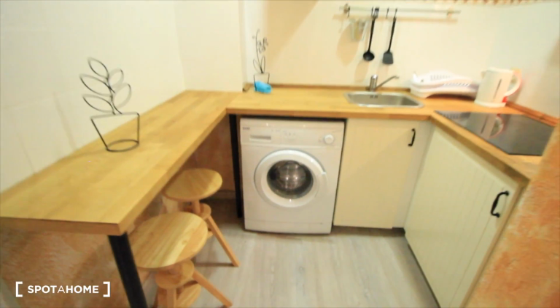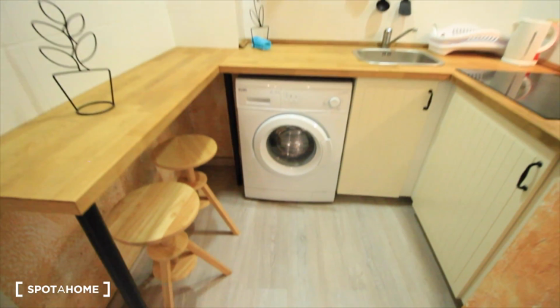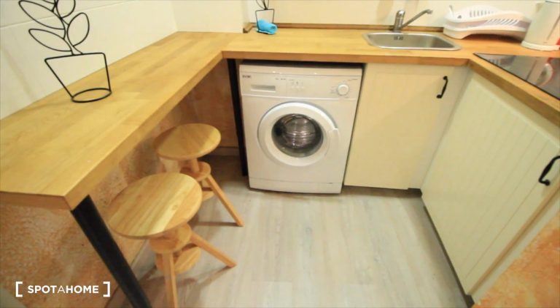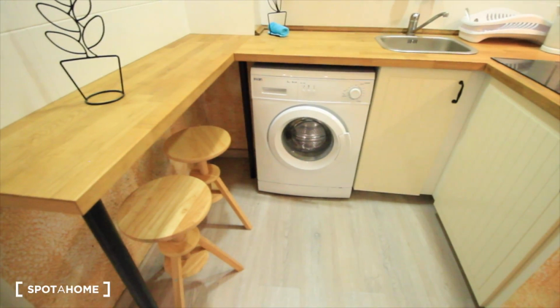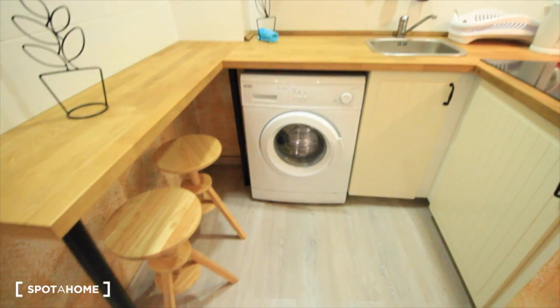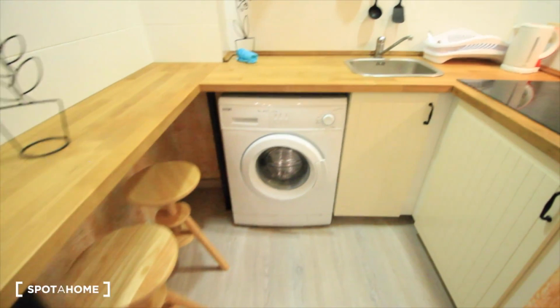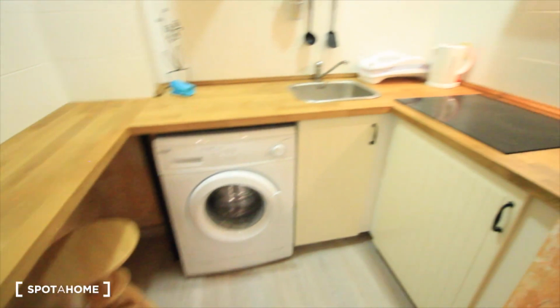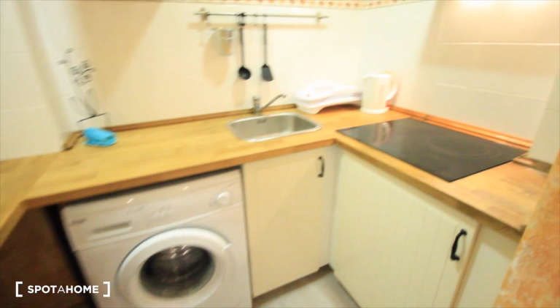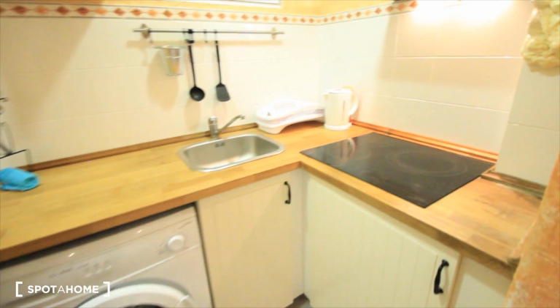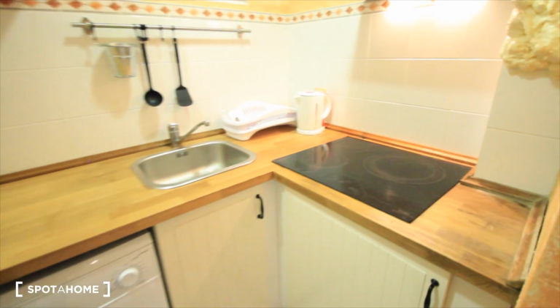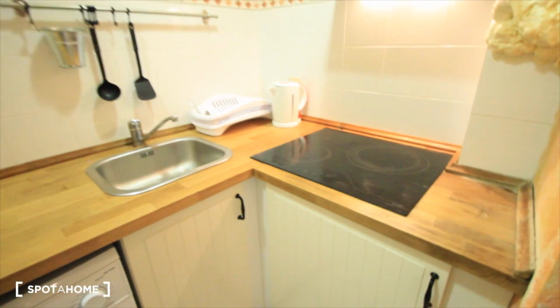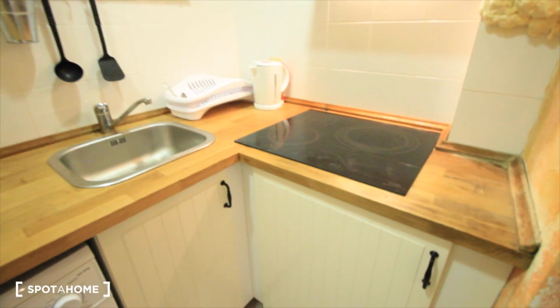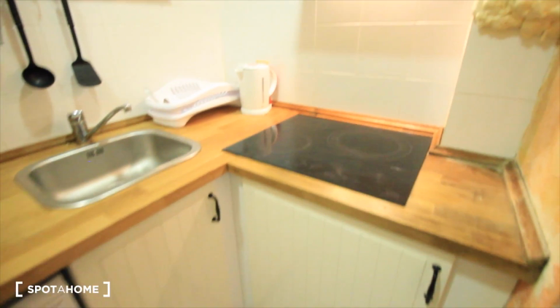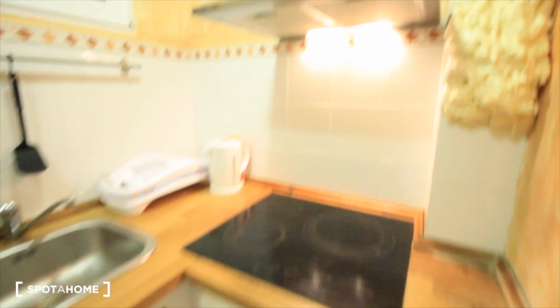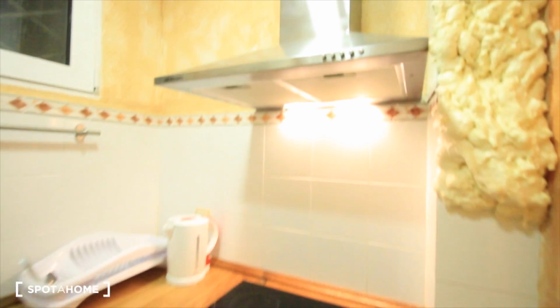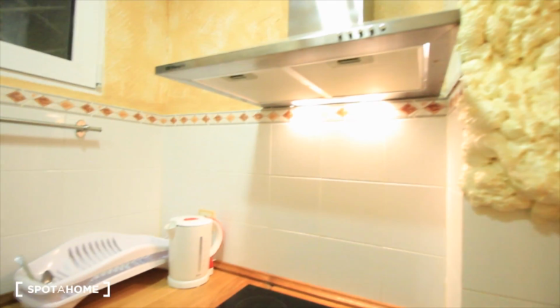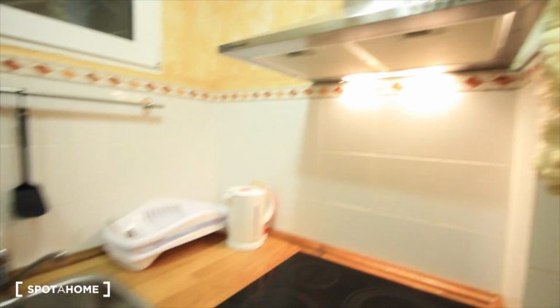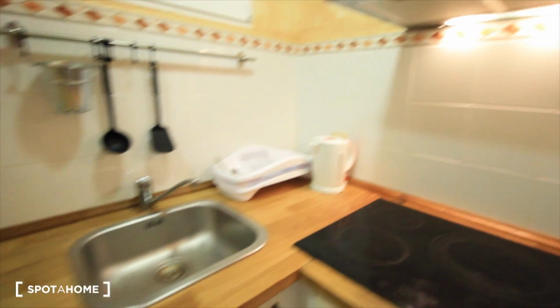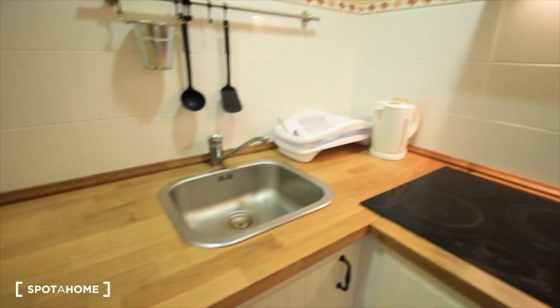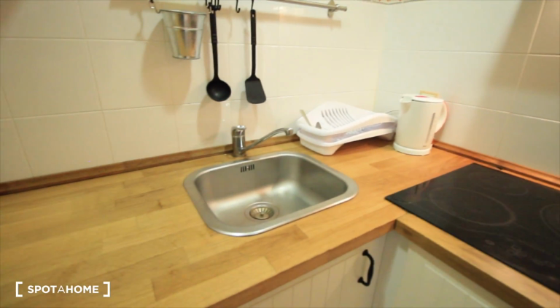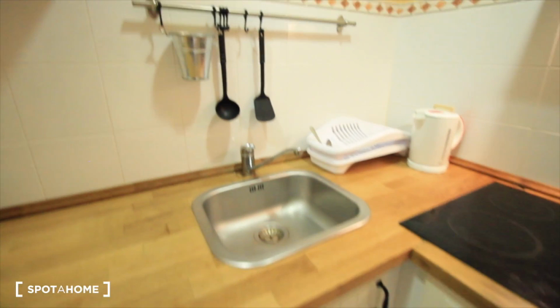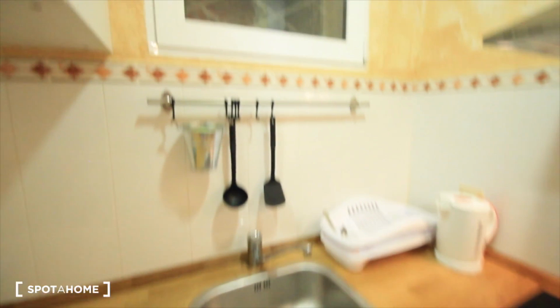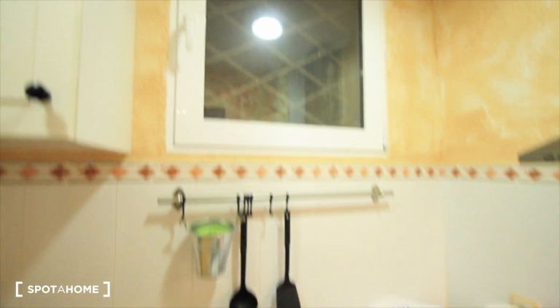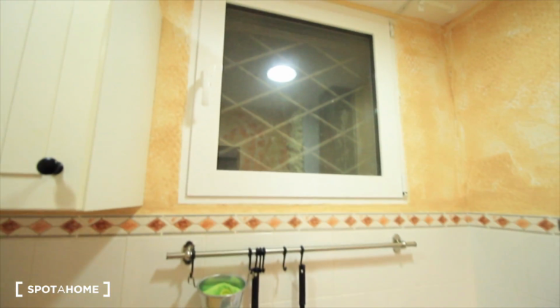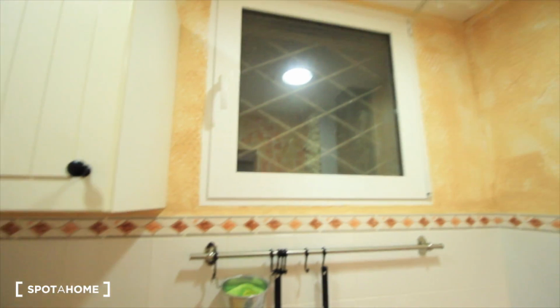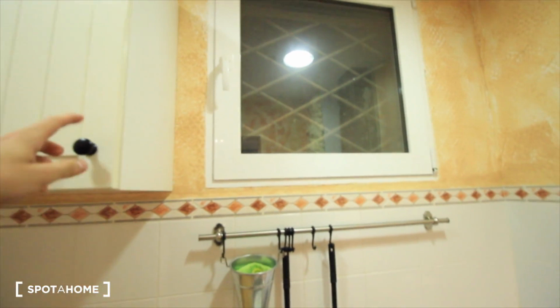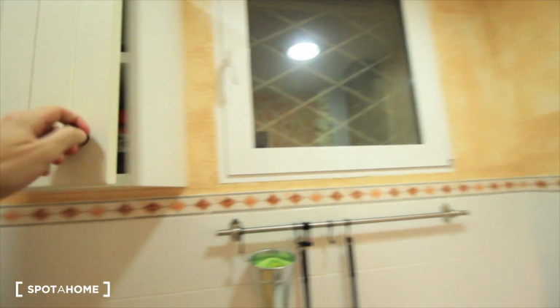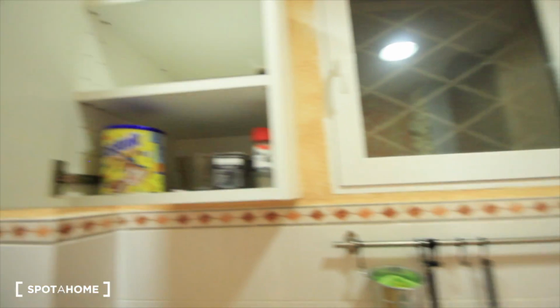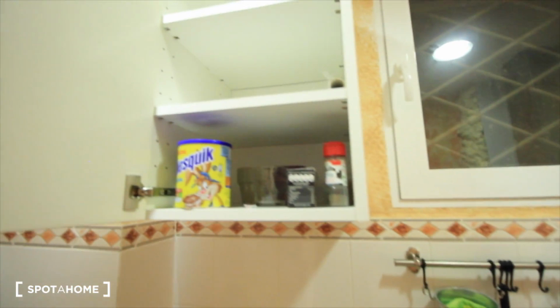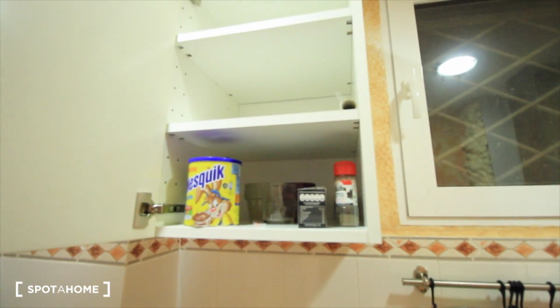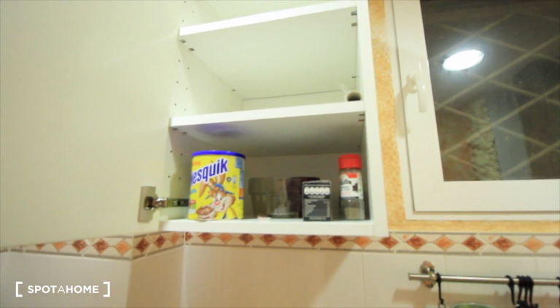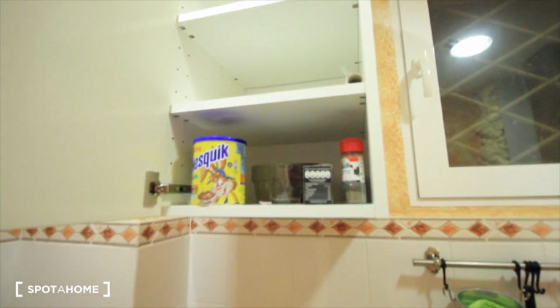Here we have the kitchen, some seats, the washing machine. The kitchen has ceramic surfaces, a sink, a window, and an internal patio.